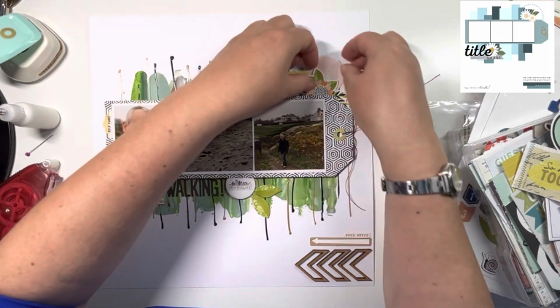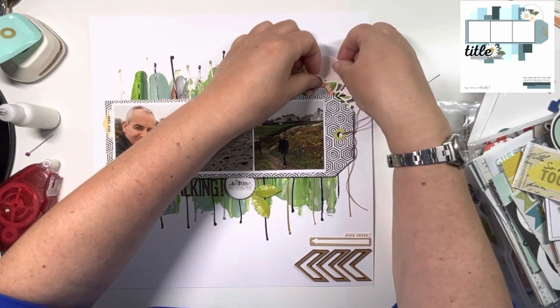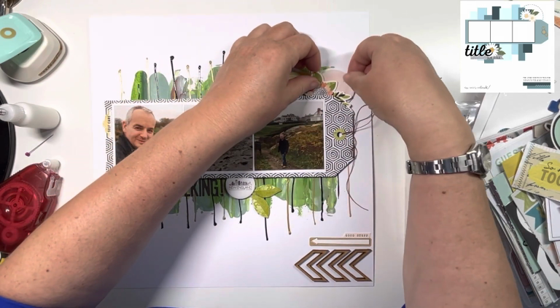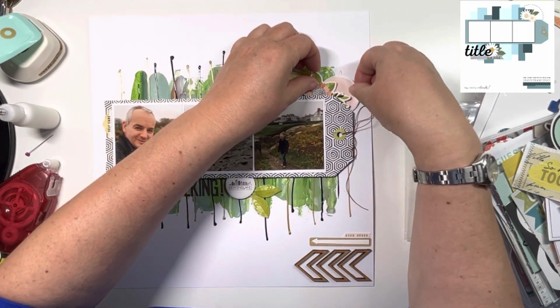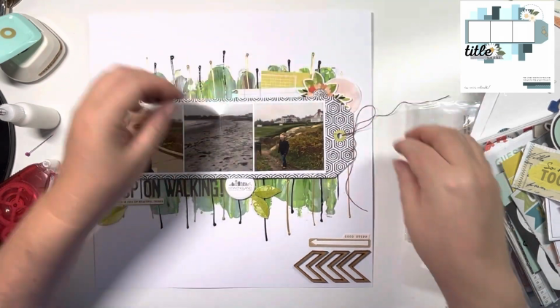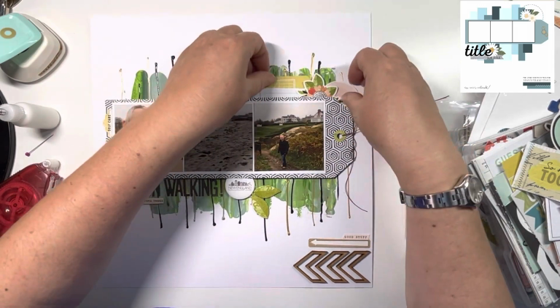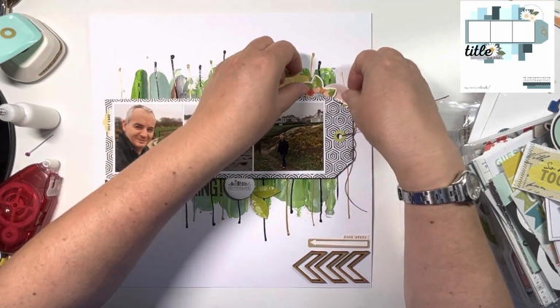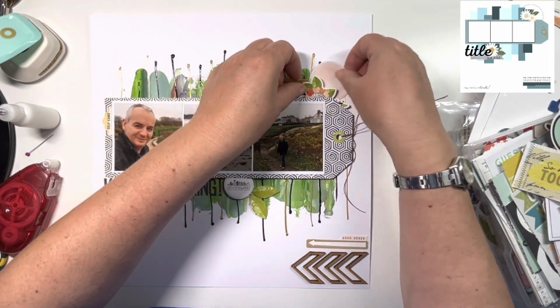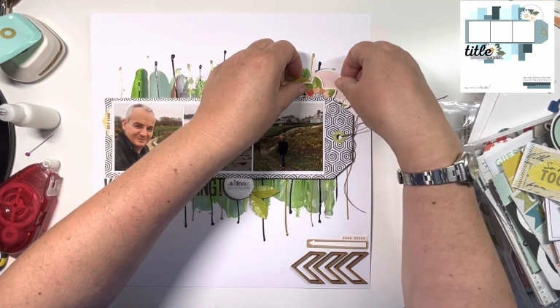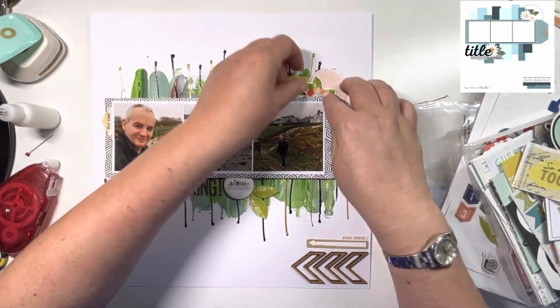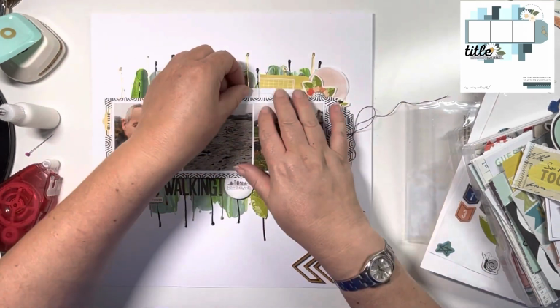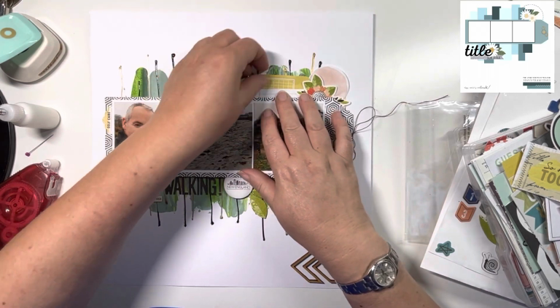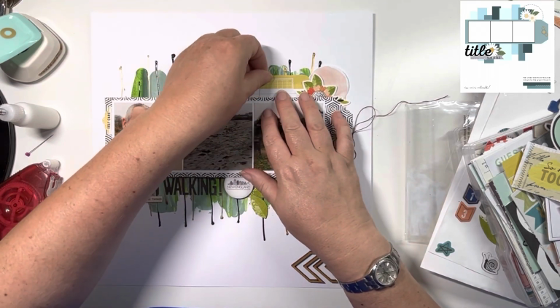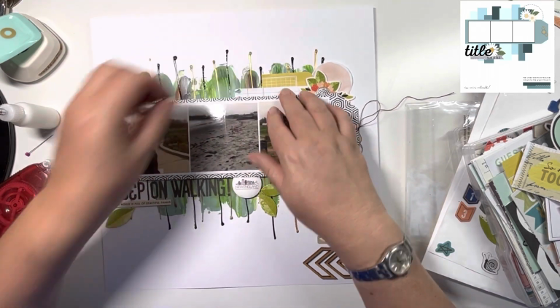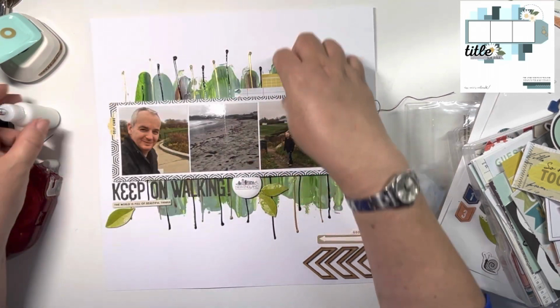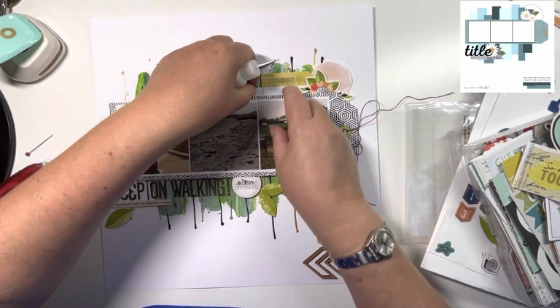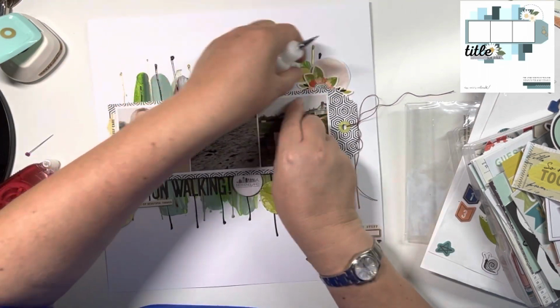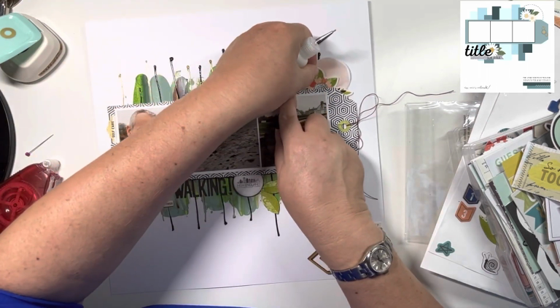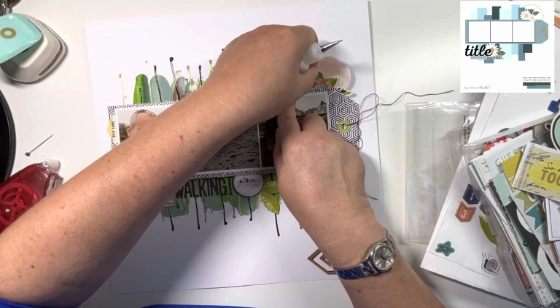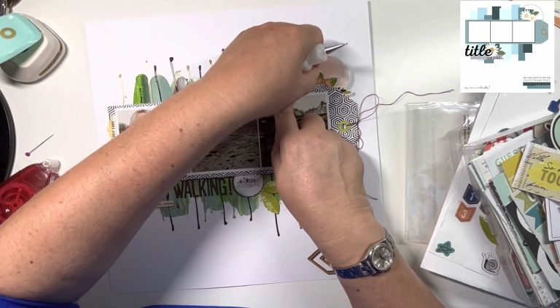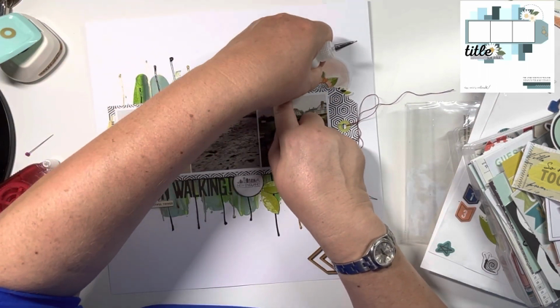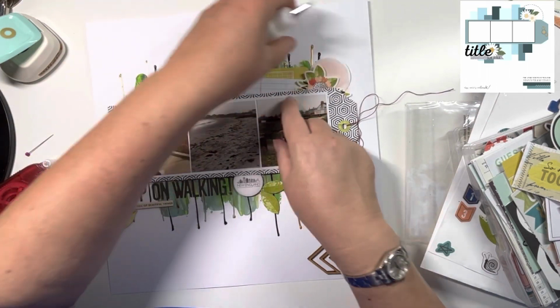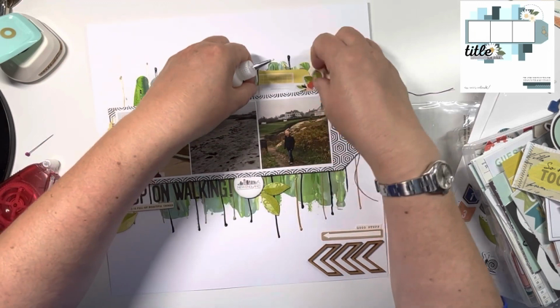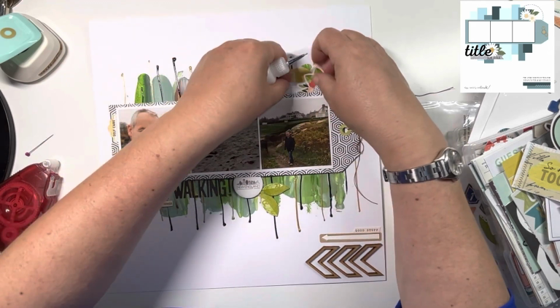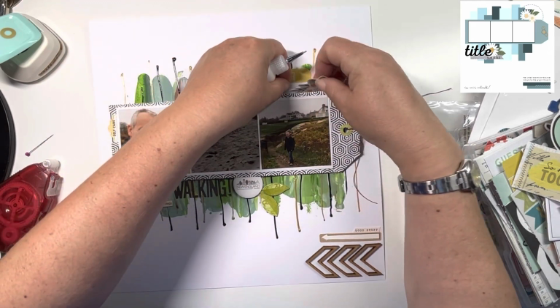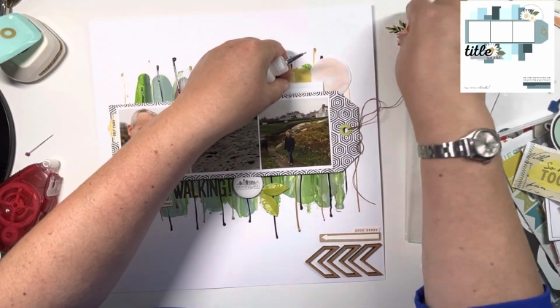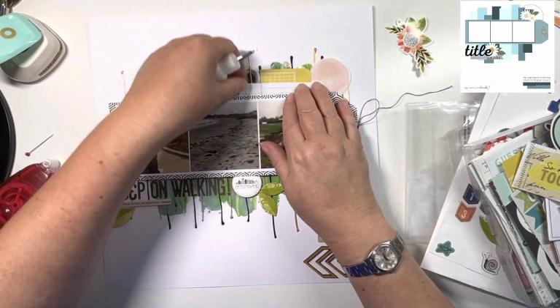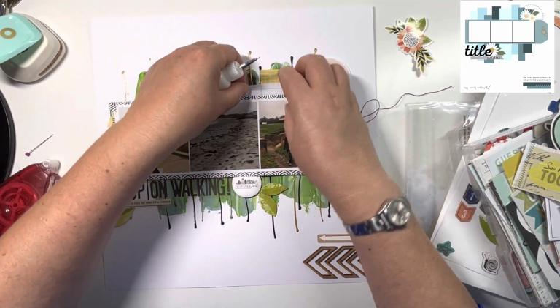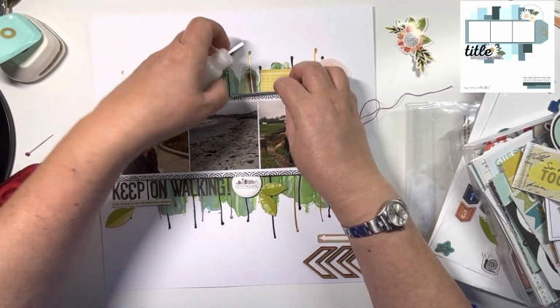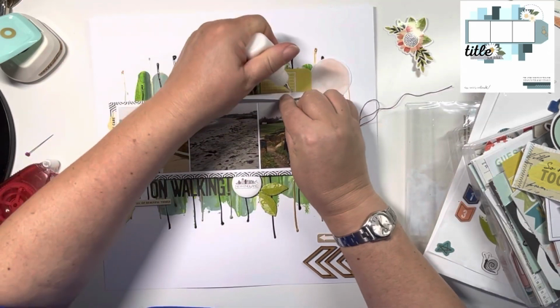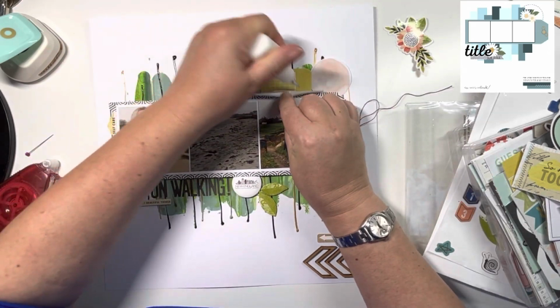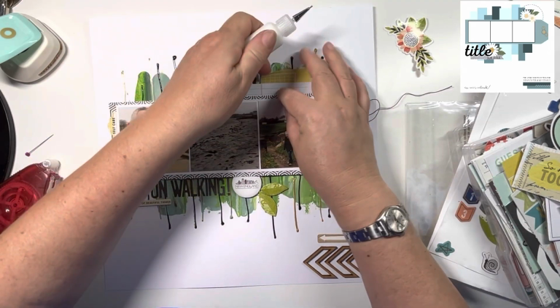You have to bear in mind when you're trying these that when you take the backing off, it is much more transparent than it looks with the backing on. You could leave the backing on and just stick it like that, but I like the translucency.